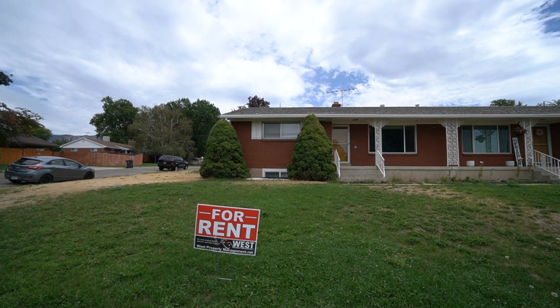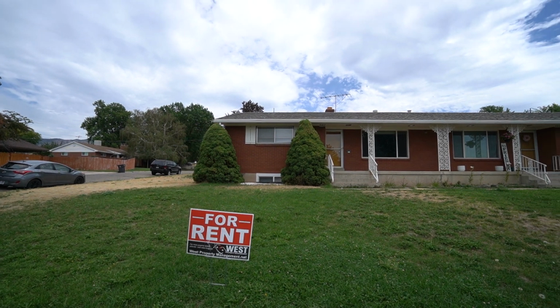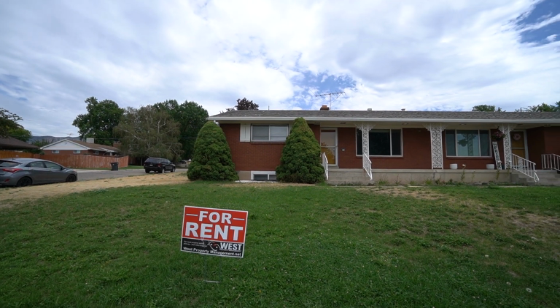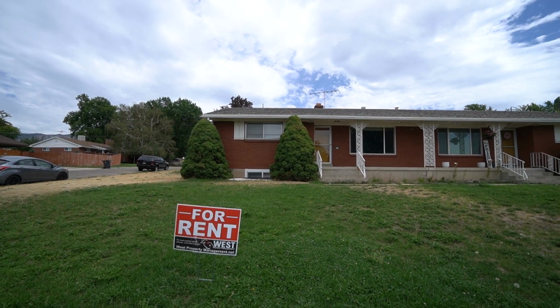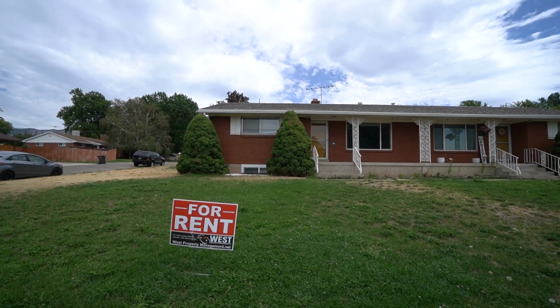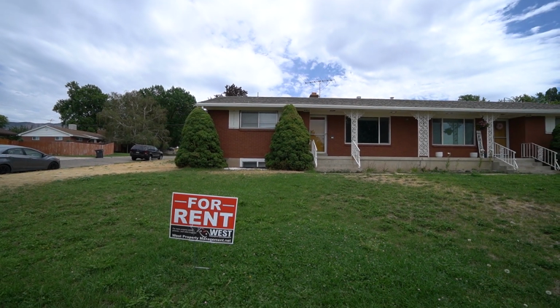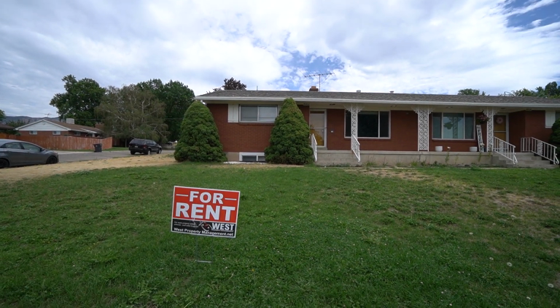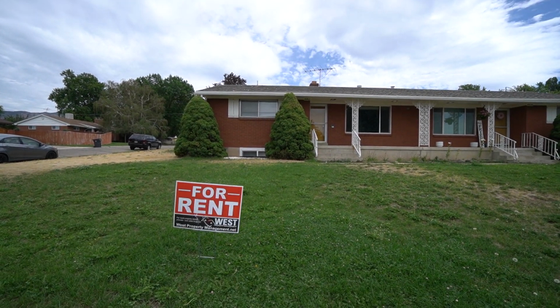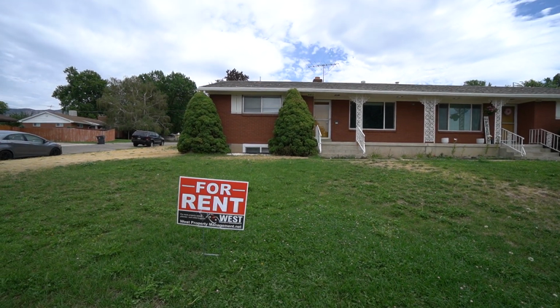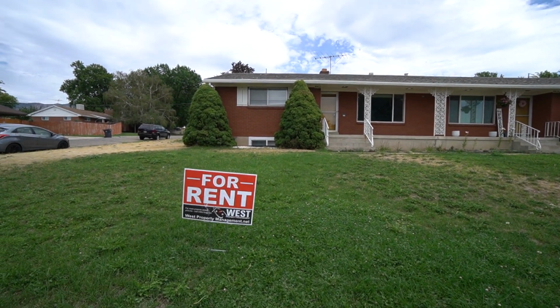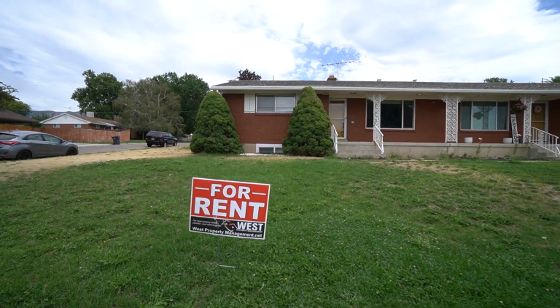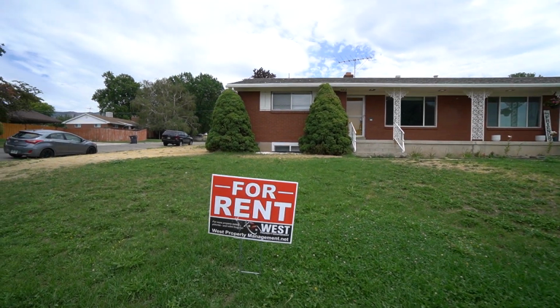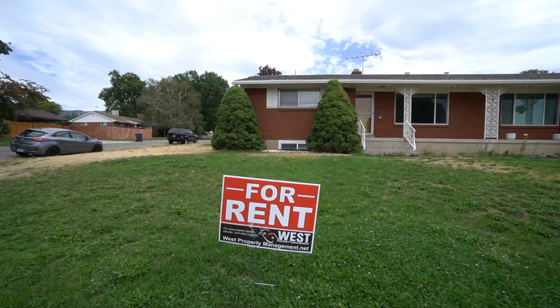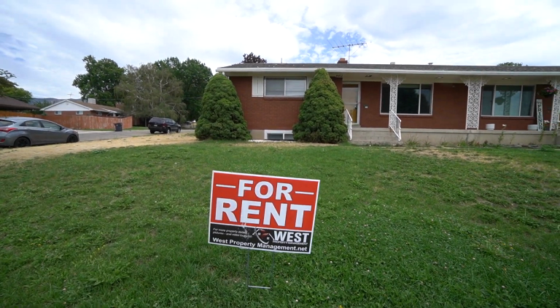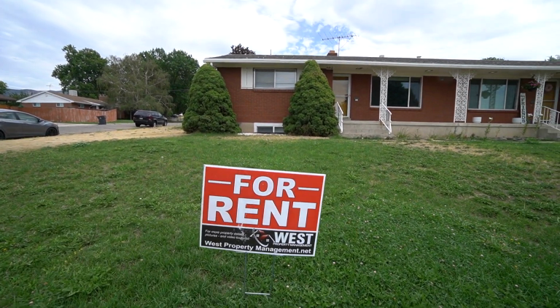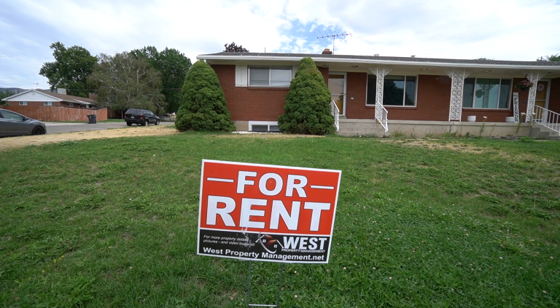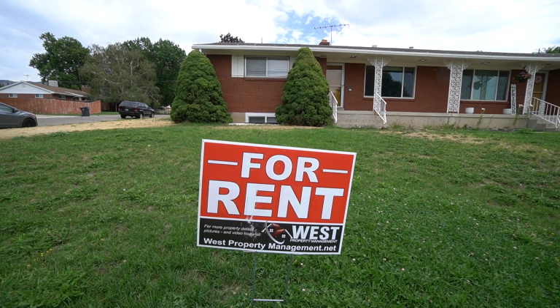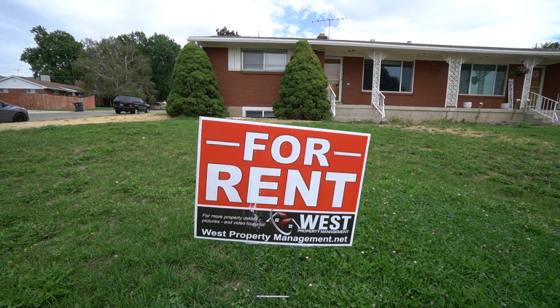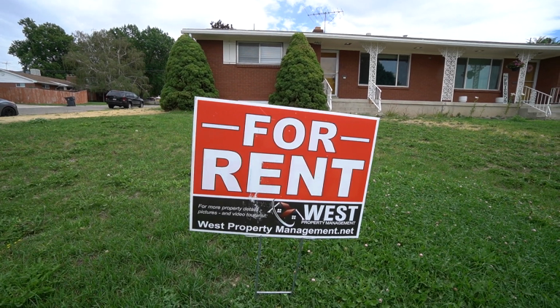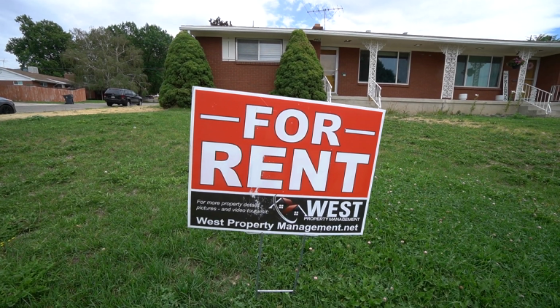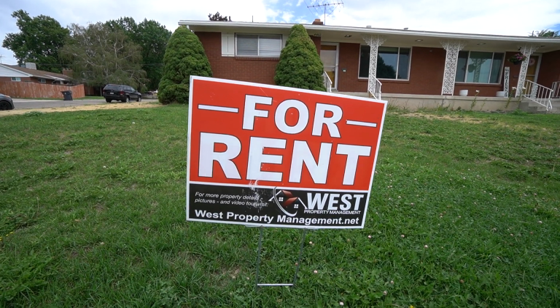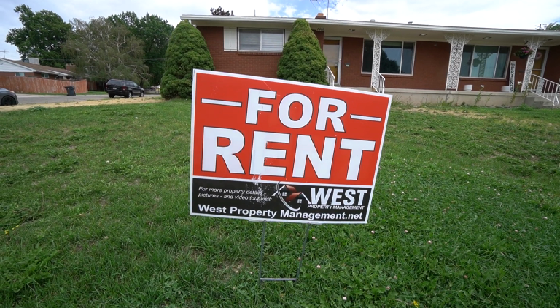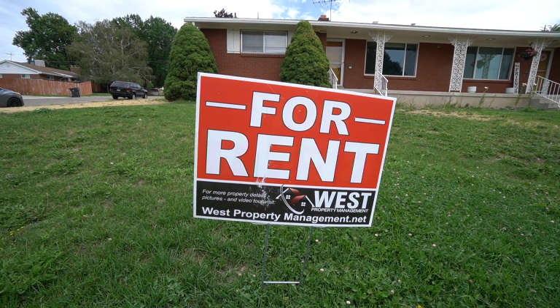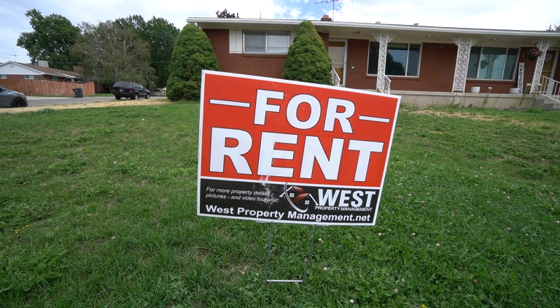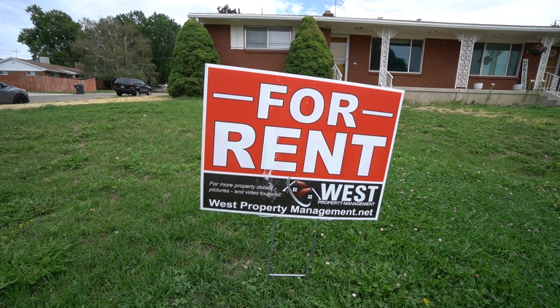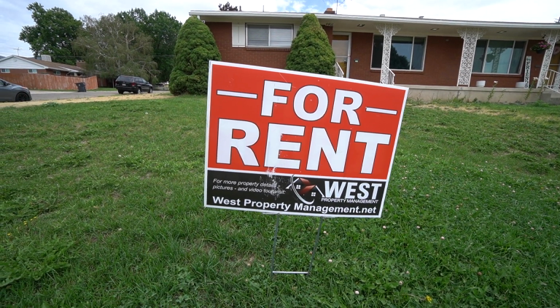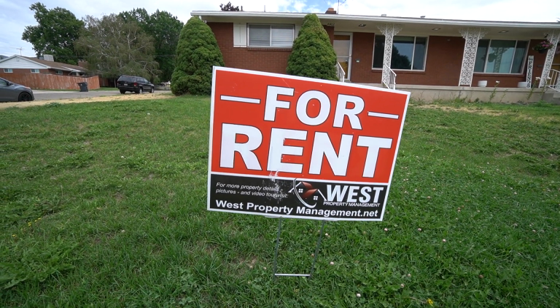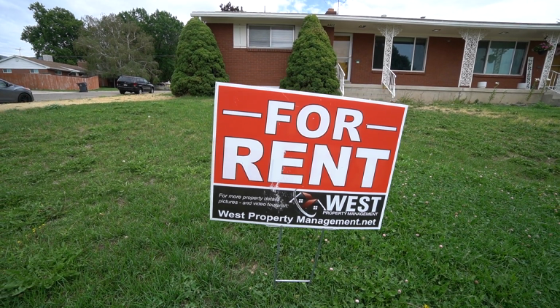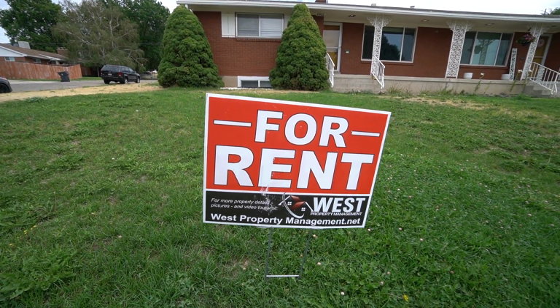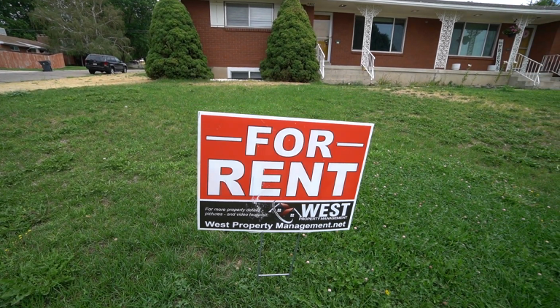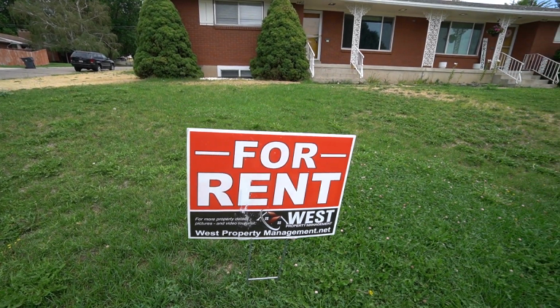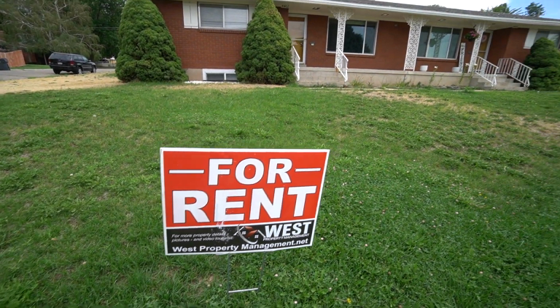Here we are with another video tour with West Property Management. If you like what you see, you can head into our website at westpropertymanagement.net and get started on an application.